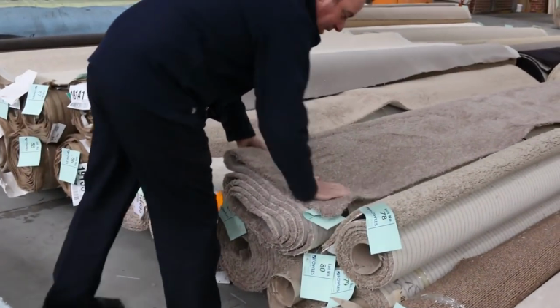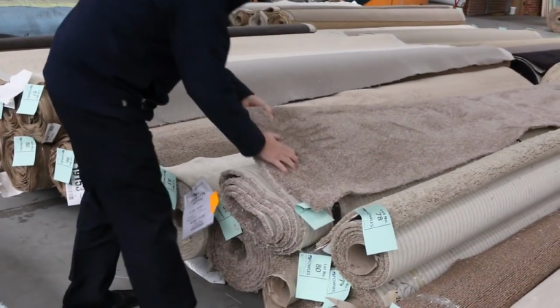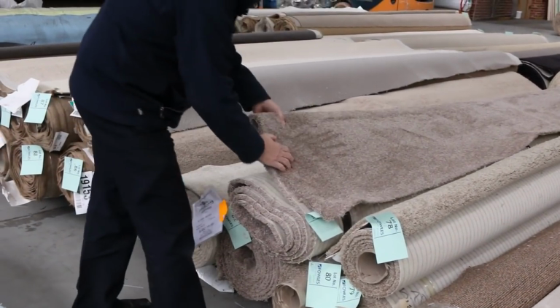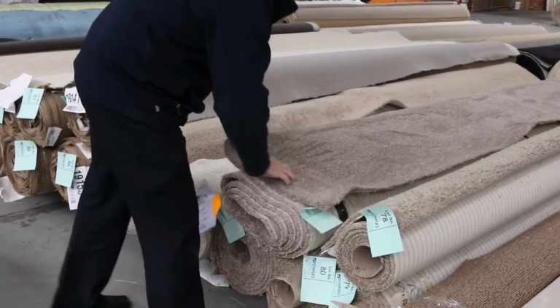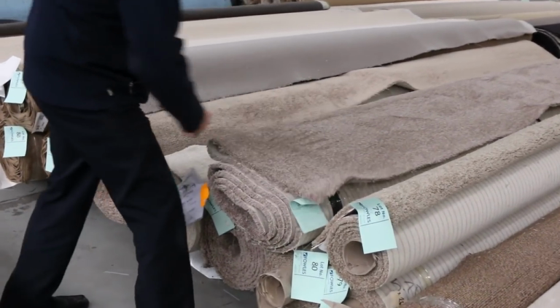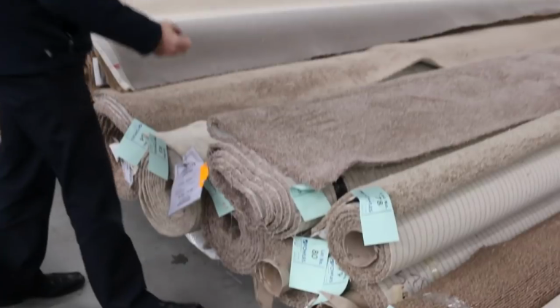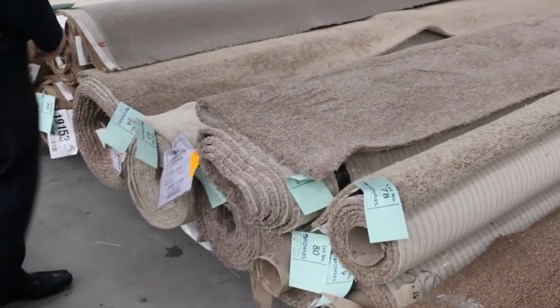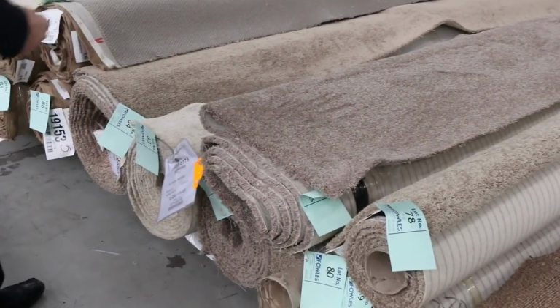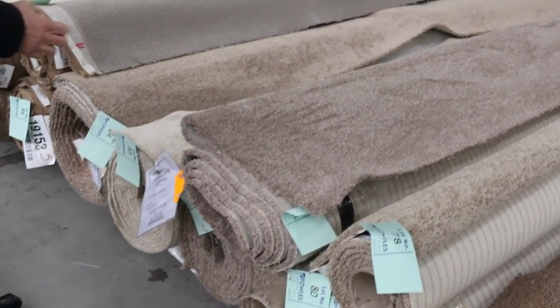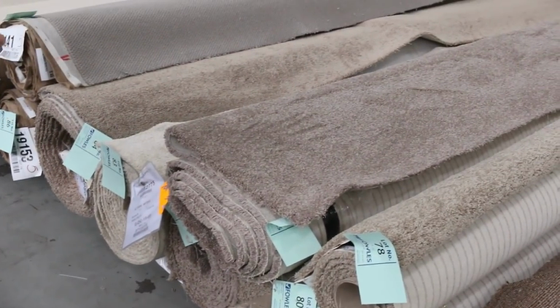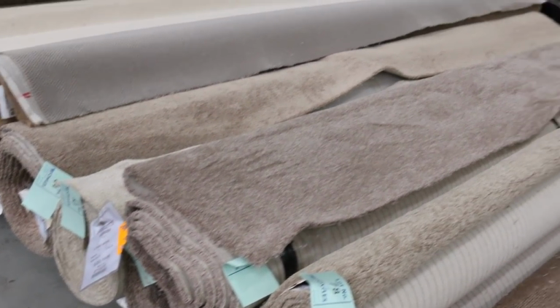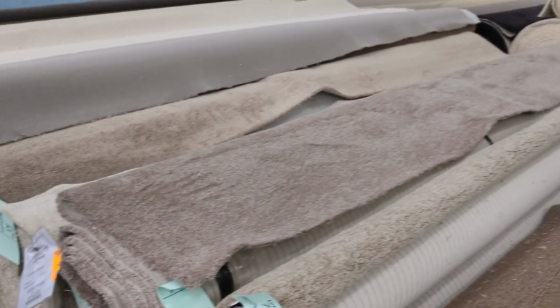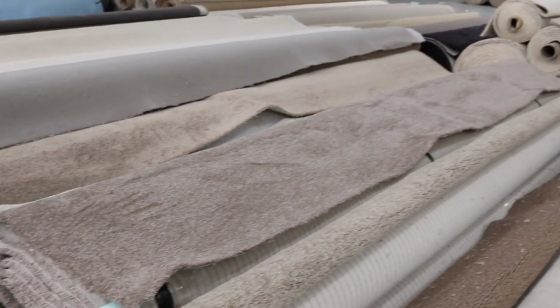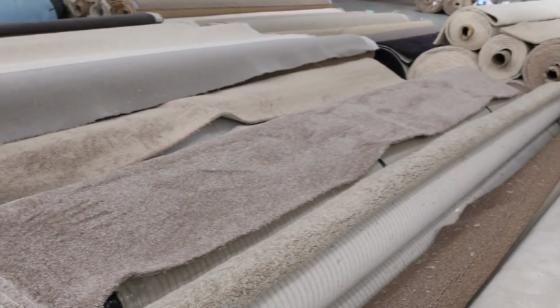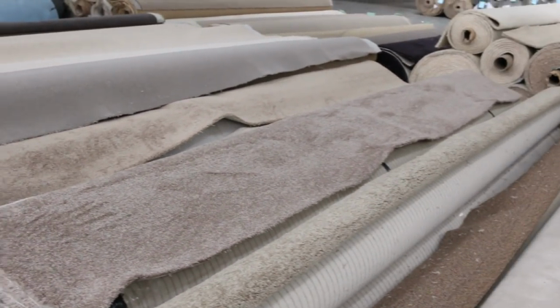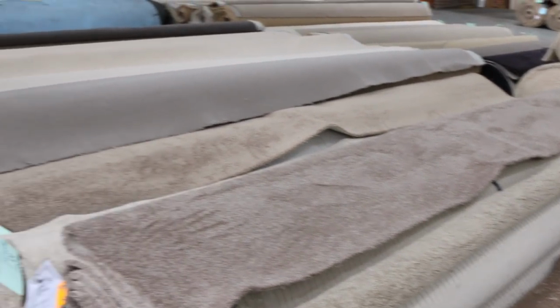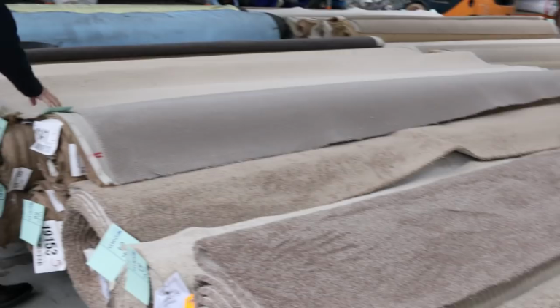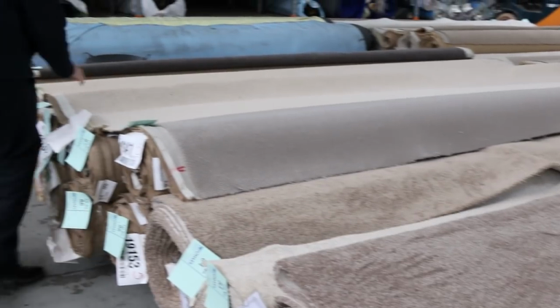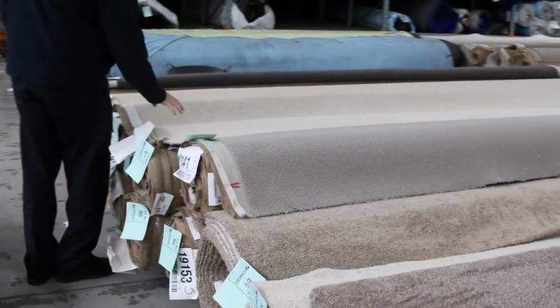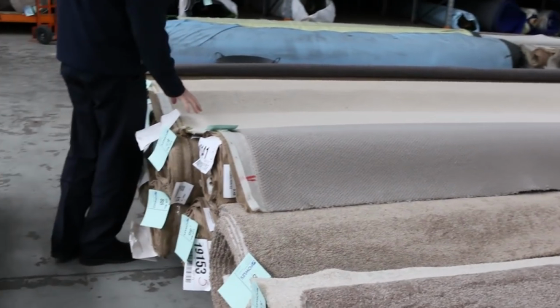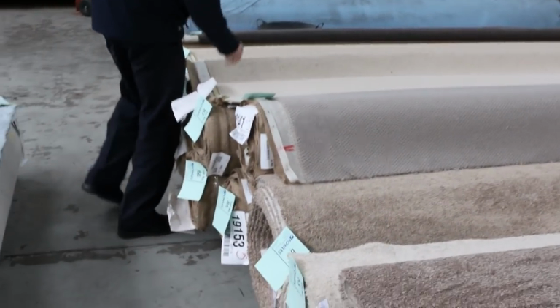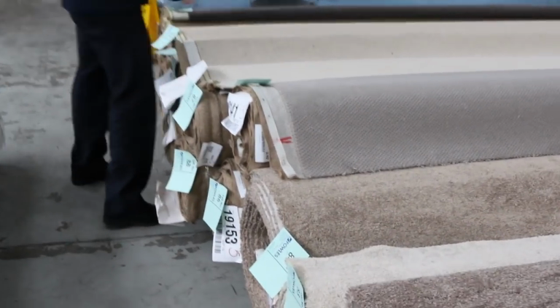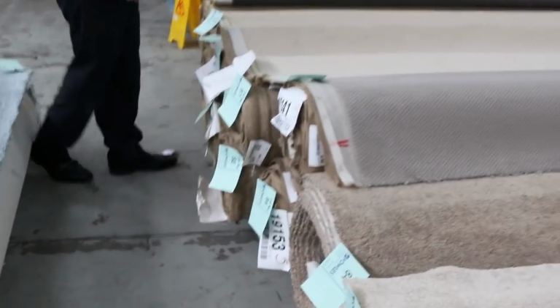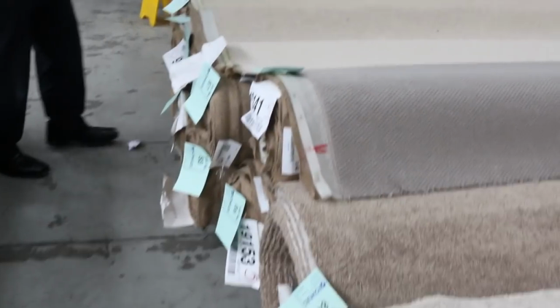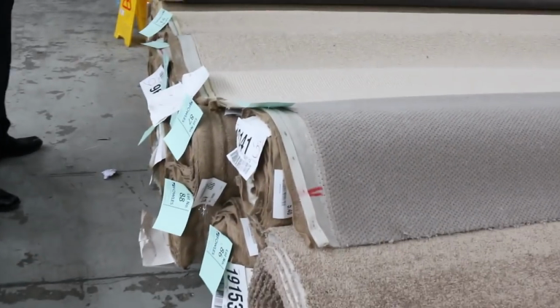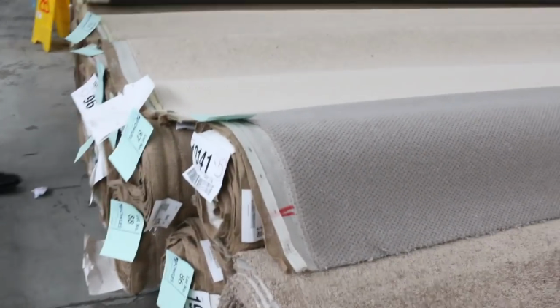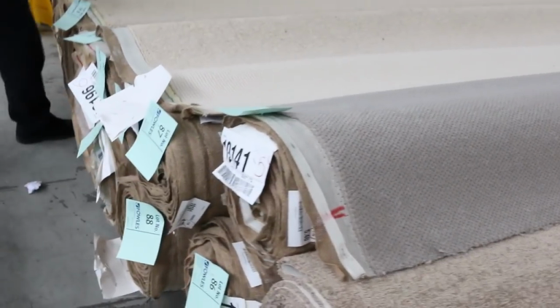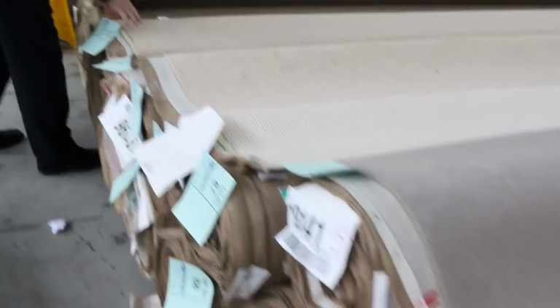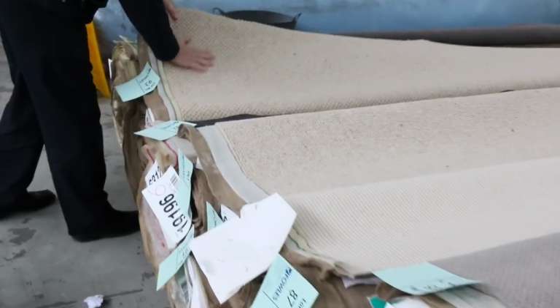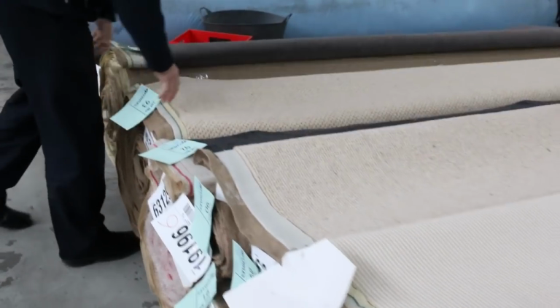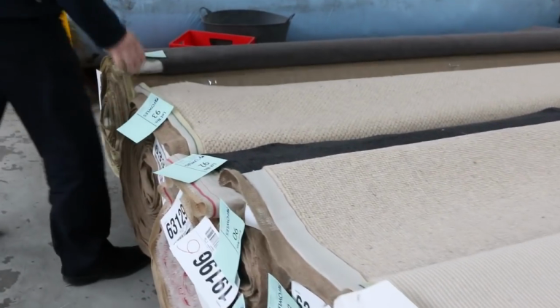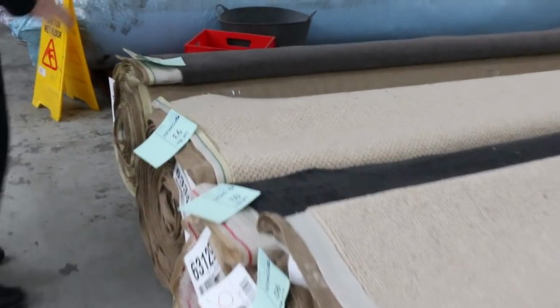Even these really nice thick chunky twist pile carpets — there's plenty of those to get through also. And even wool too. We've got wool, nylon, solution dyed nylon of course, plenty of wool blends — all sorts of piles: plush pile, loop pile, you name it, it's all there.